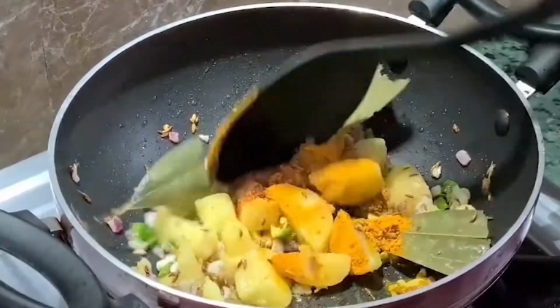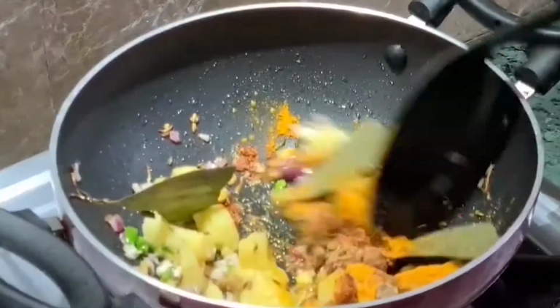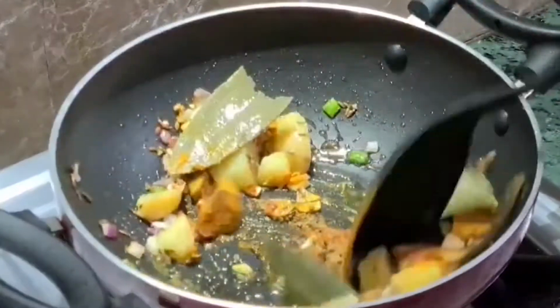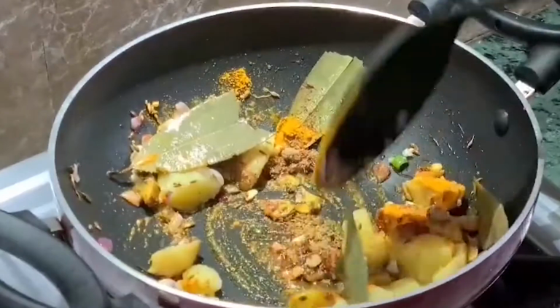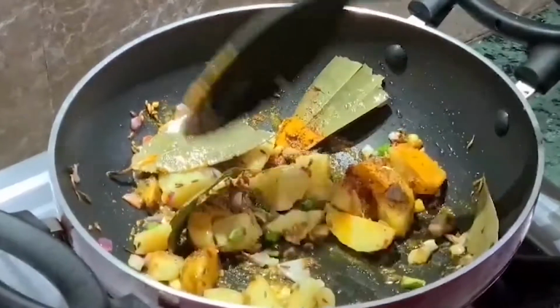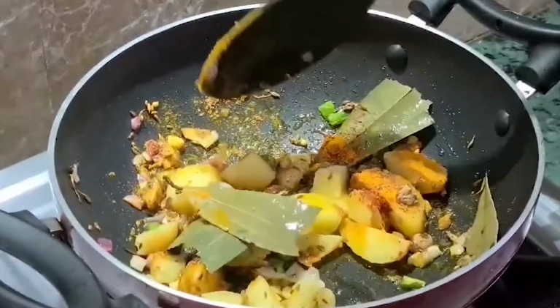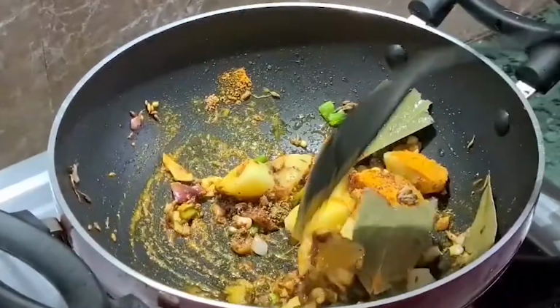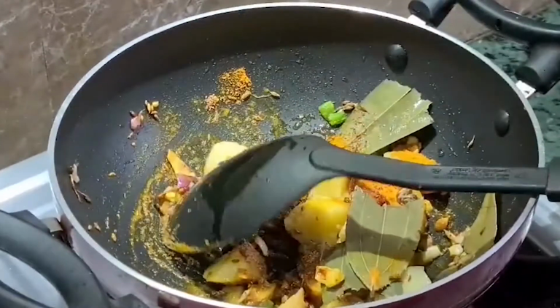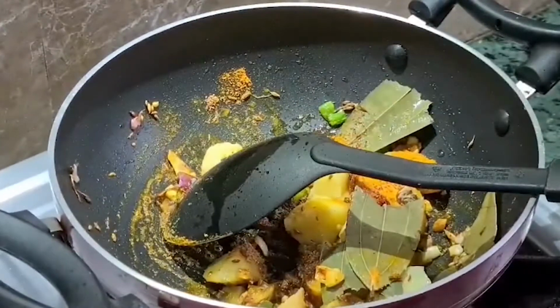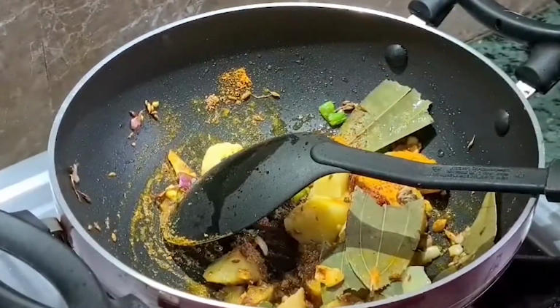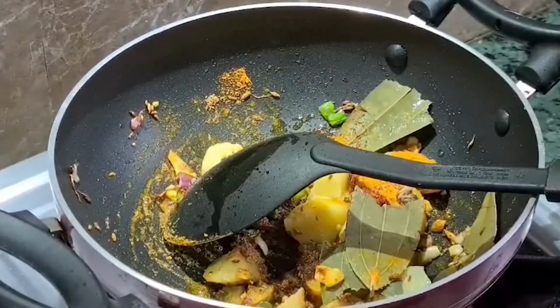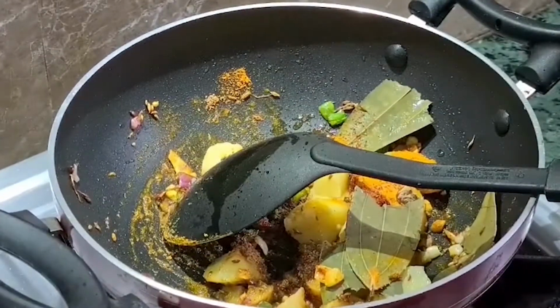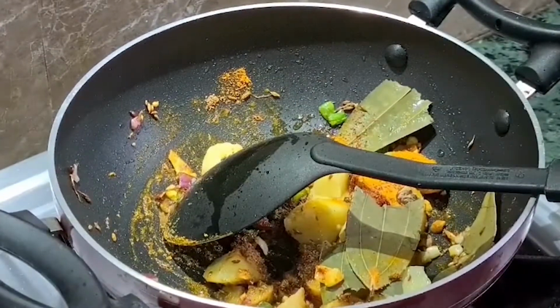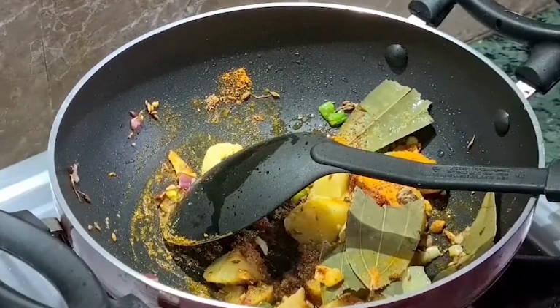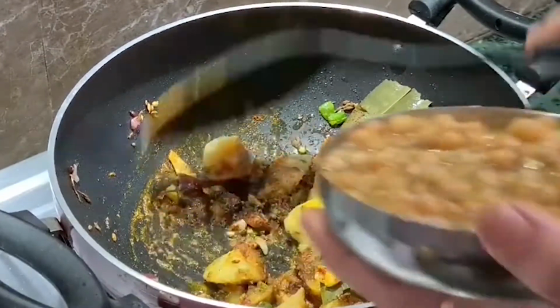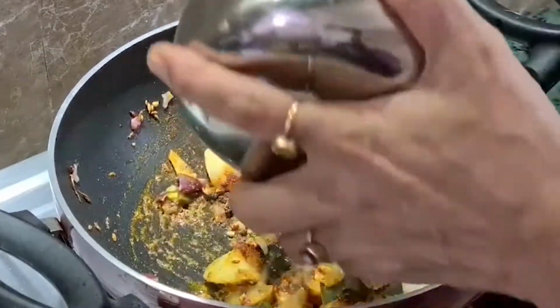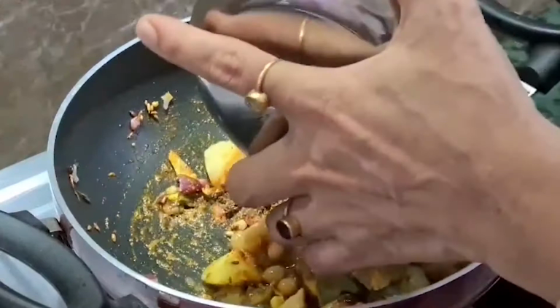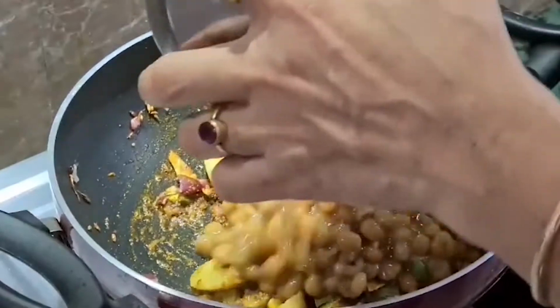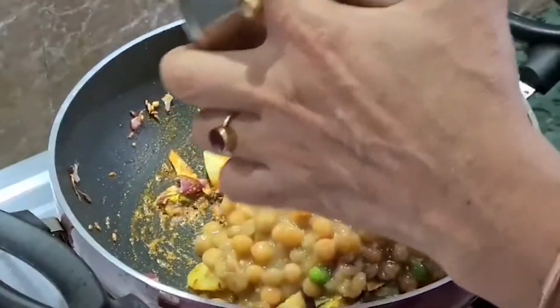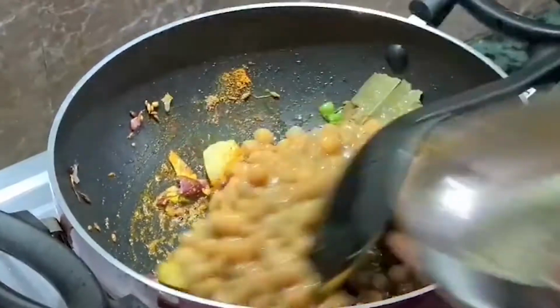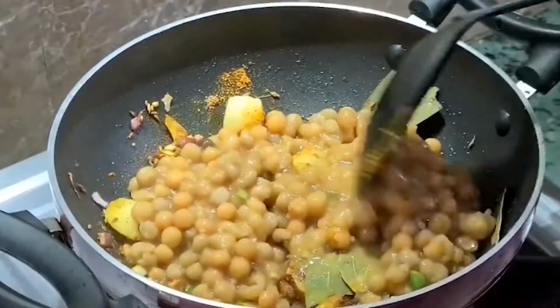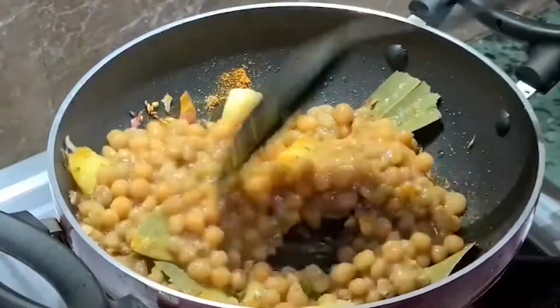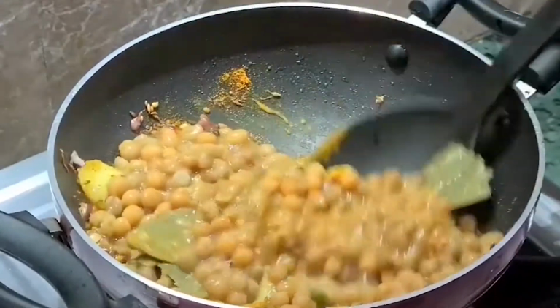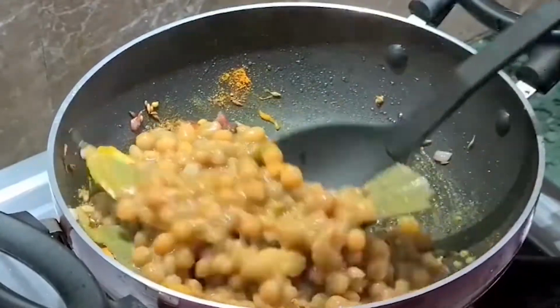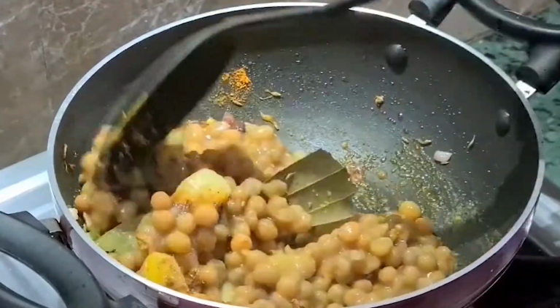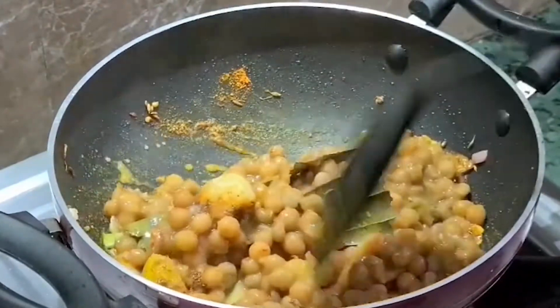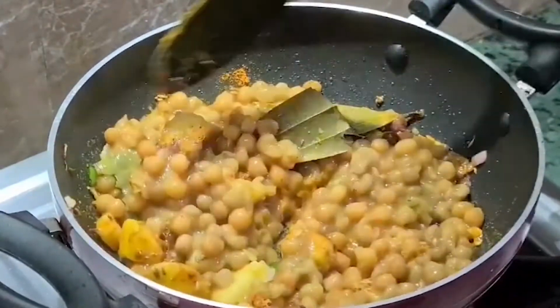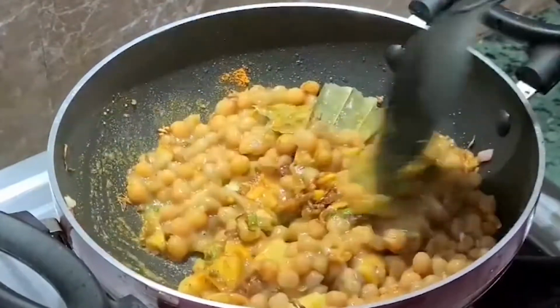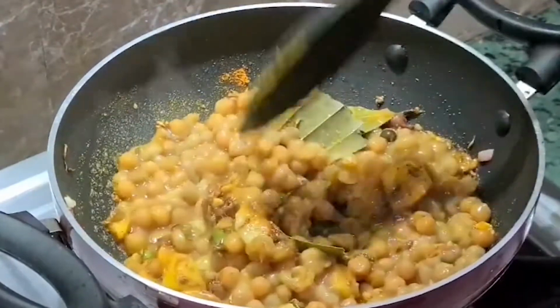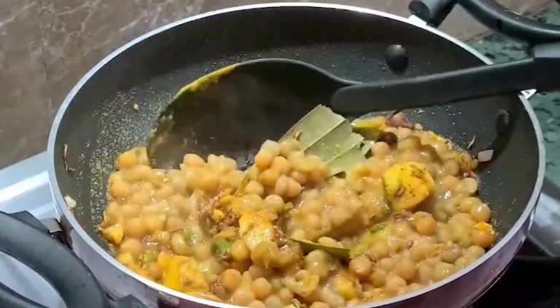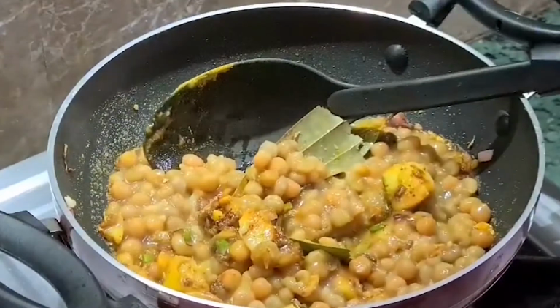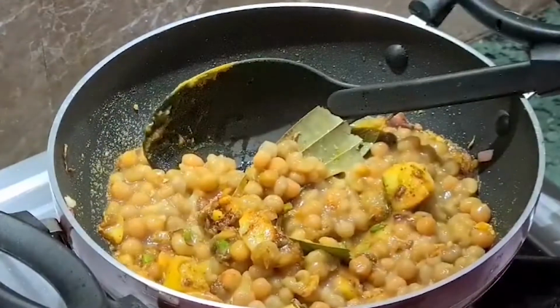I will mix everything together and add some salt.